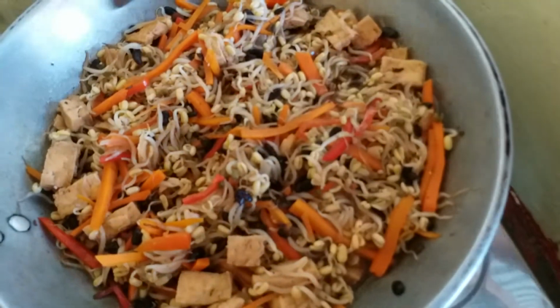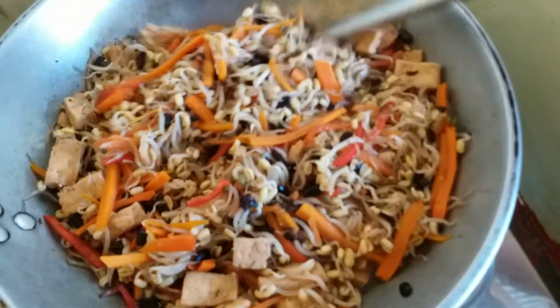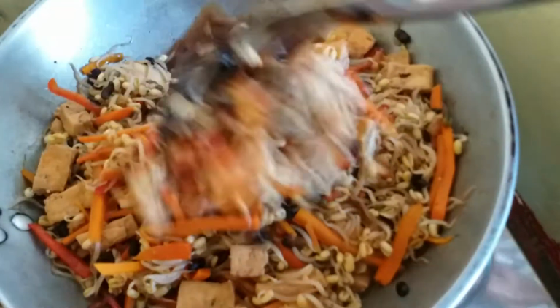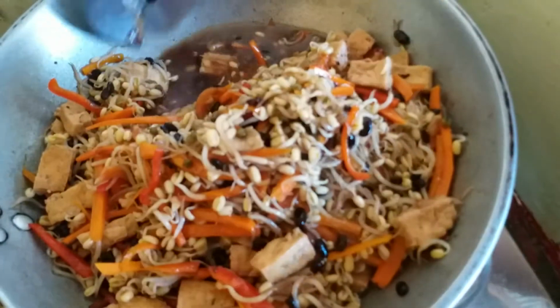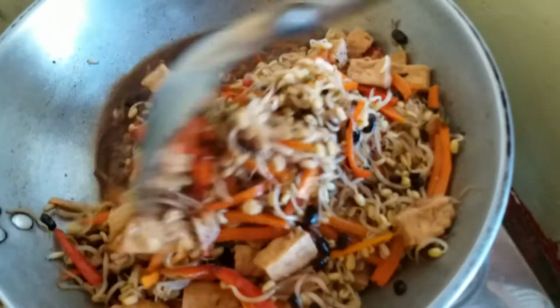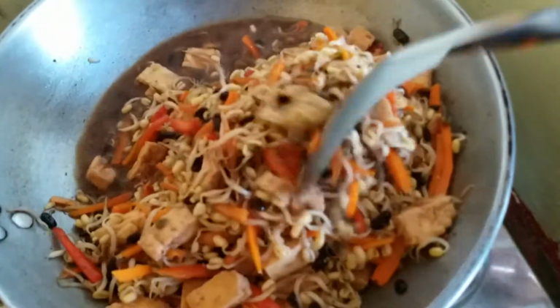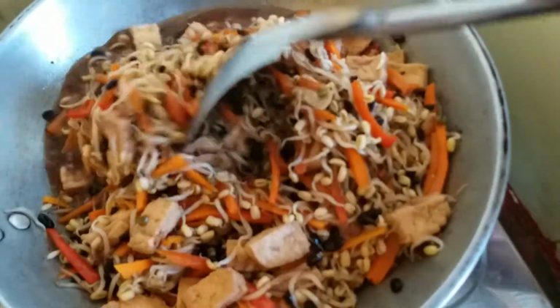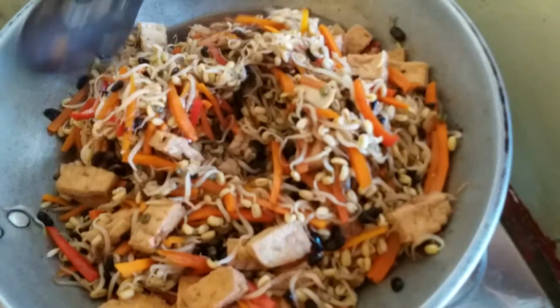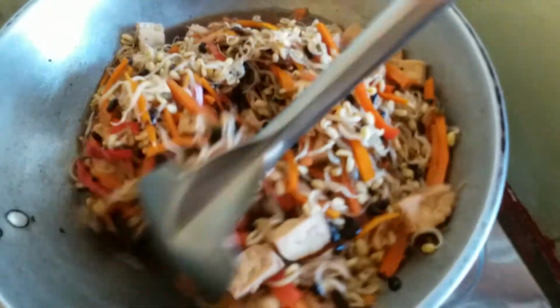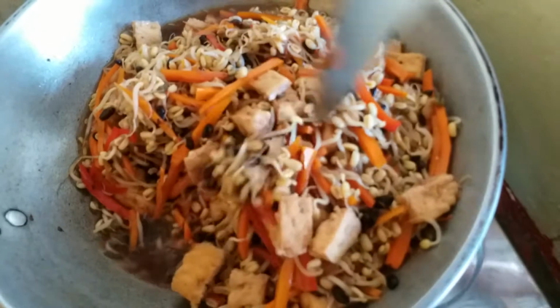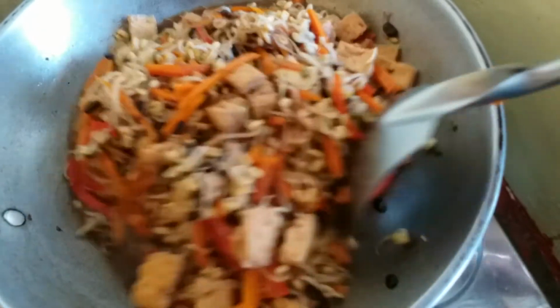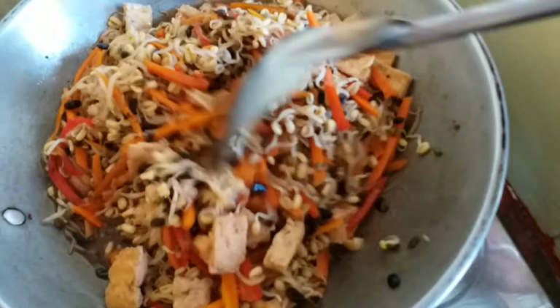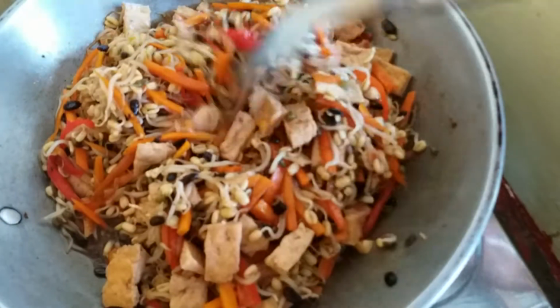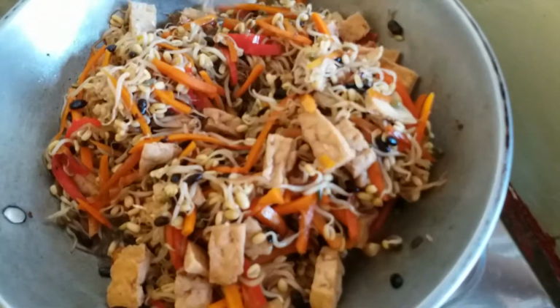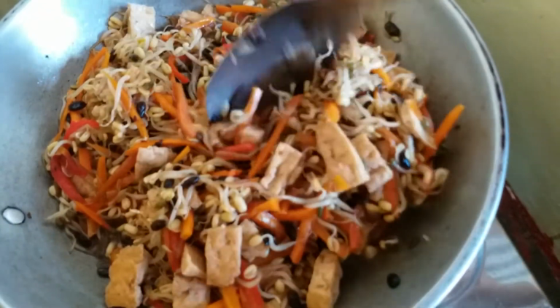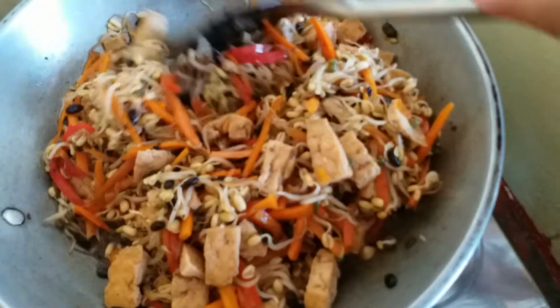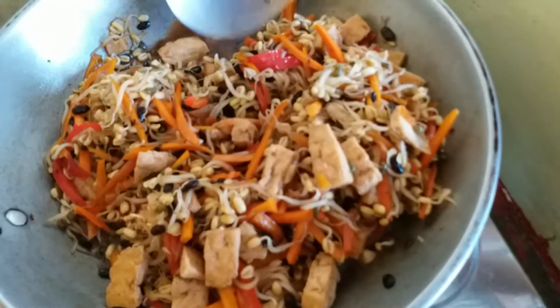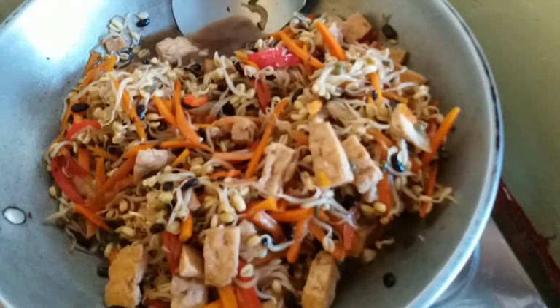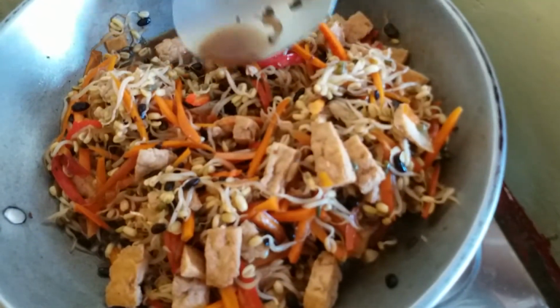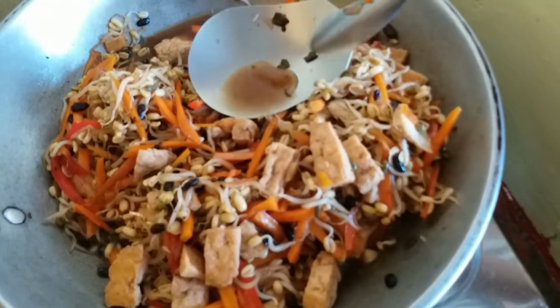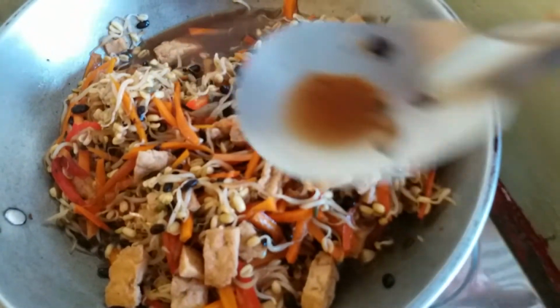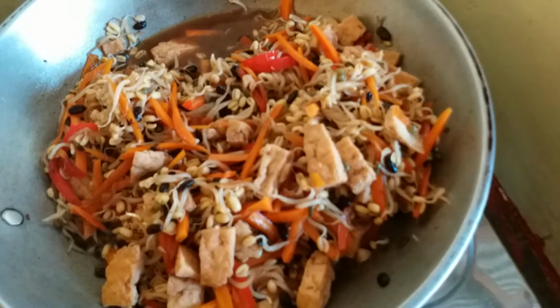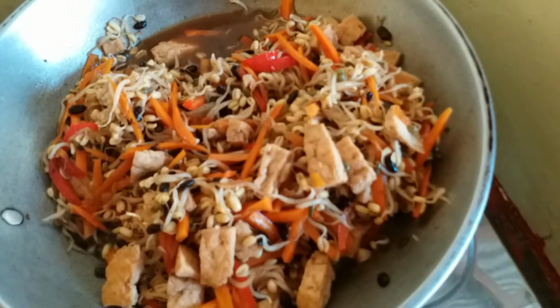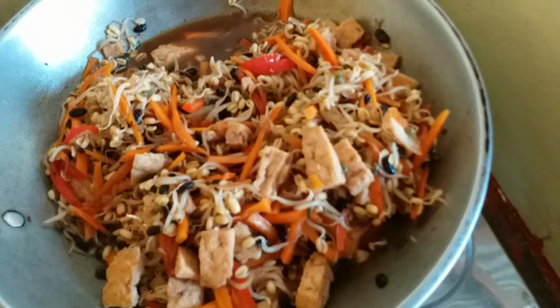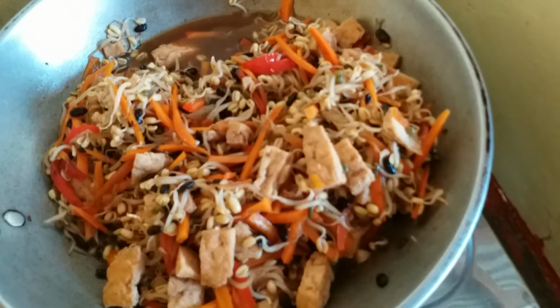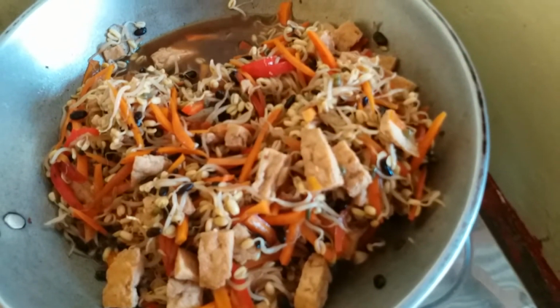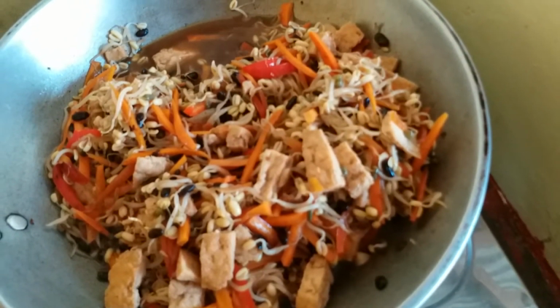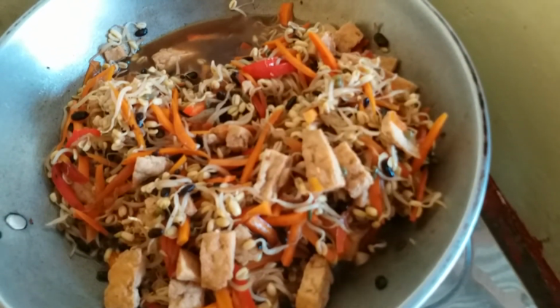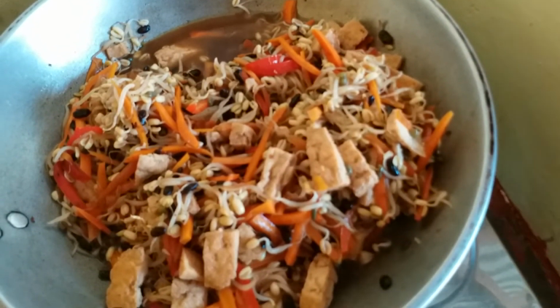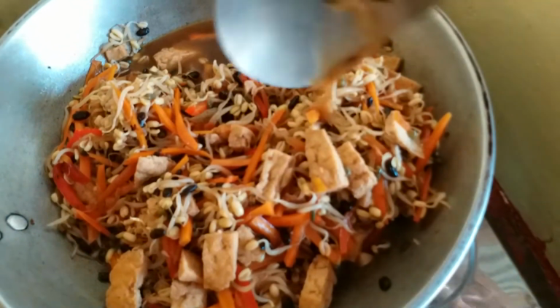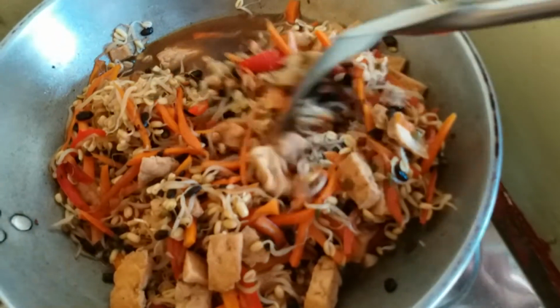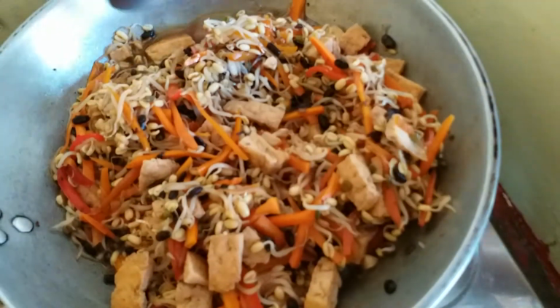Now this is the tofu. I think it's ready. We will taste. Mmm, tamang tama — just right.